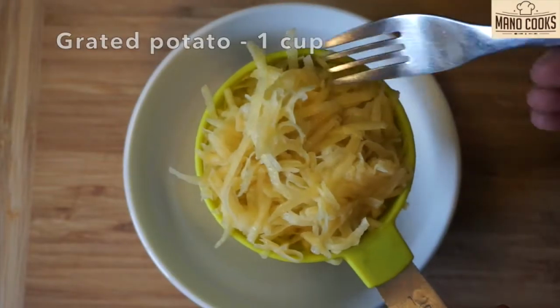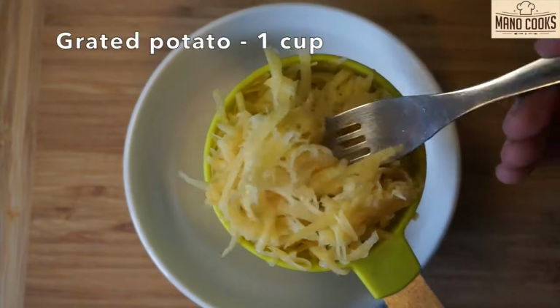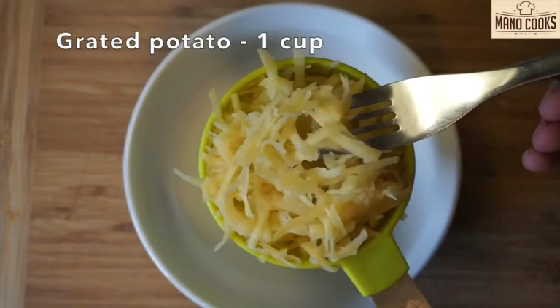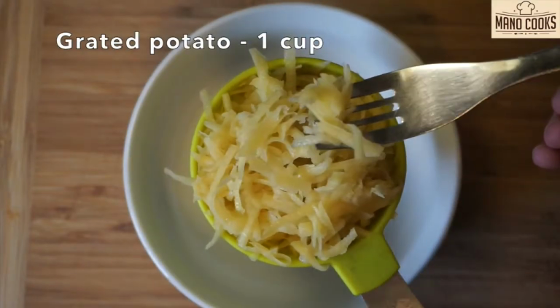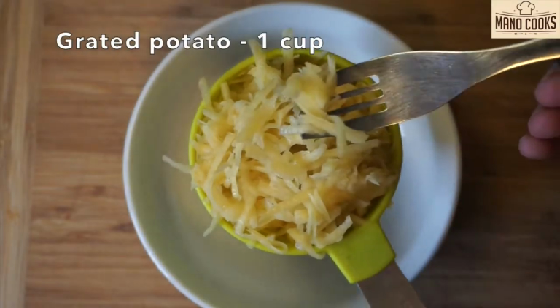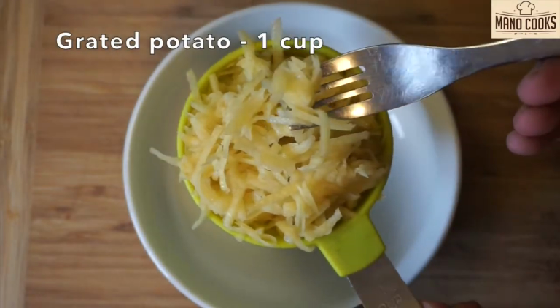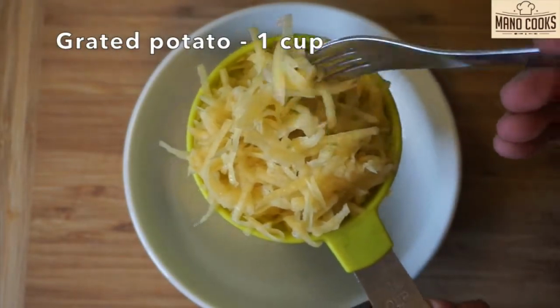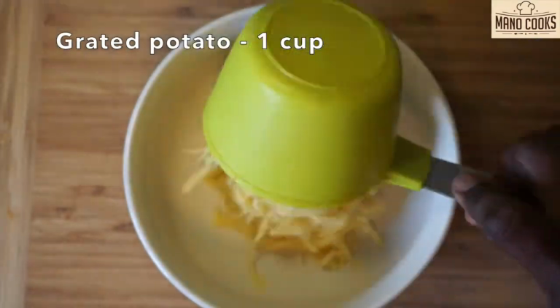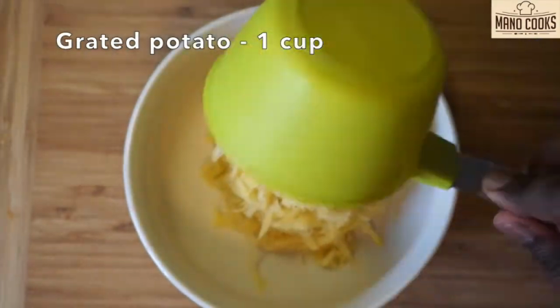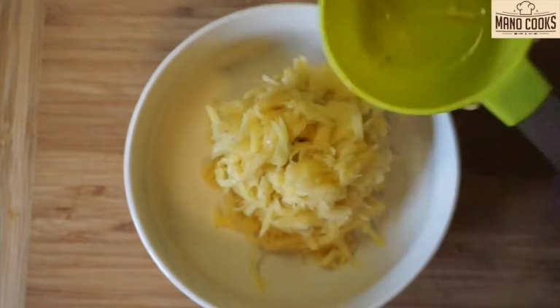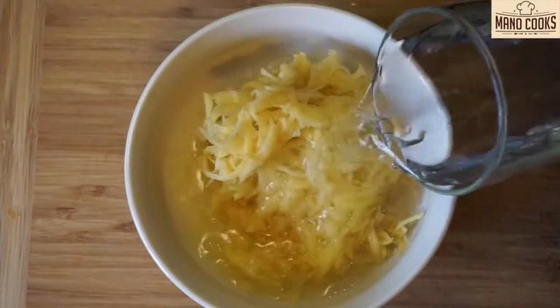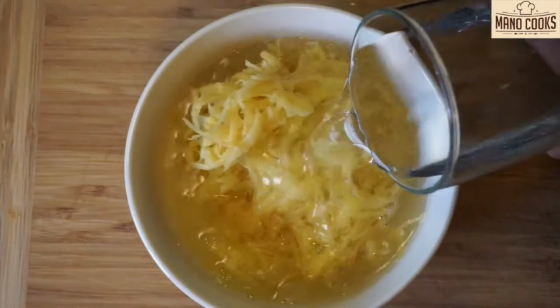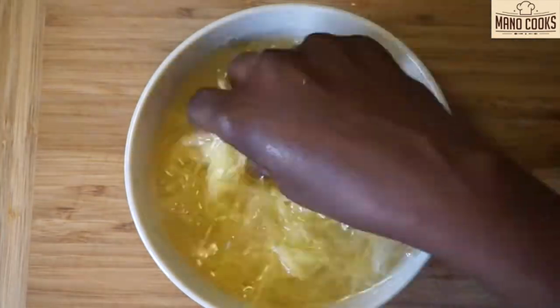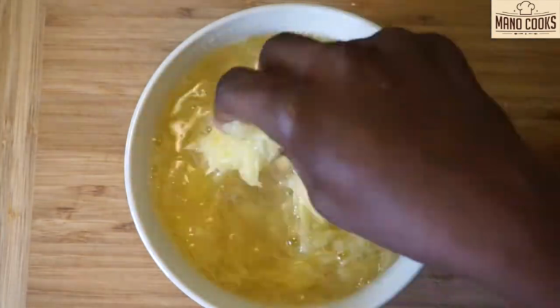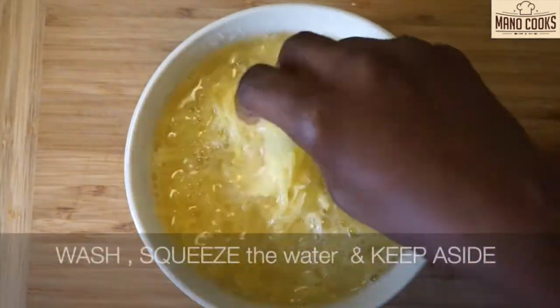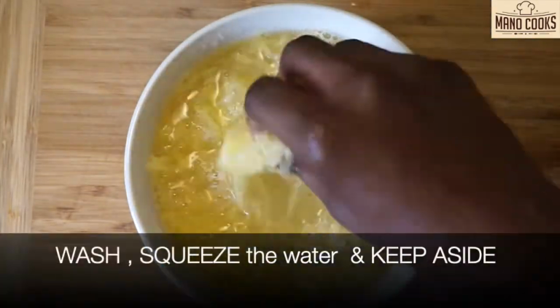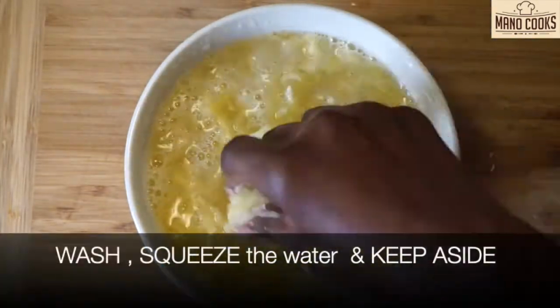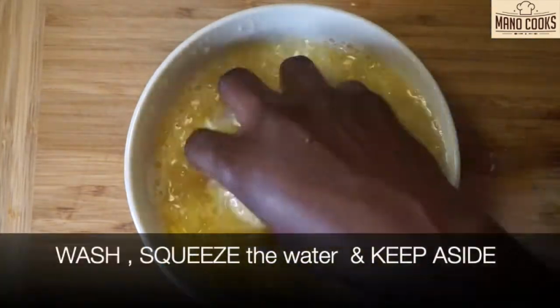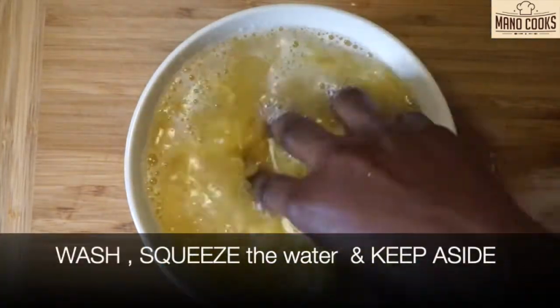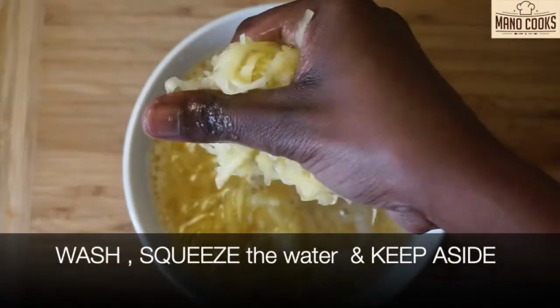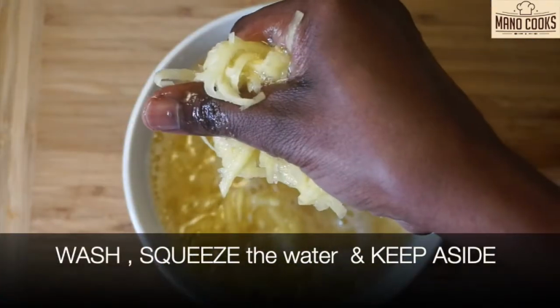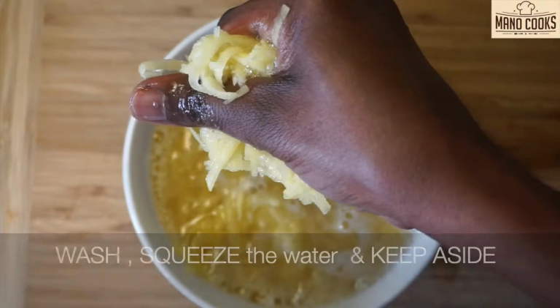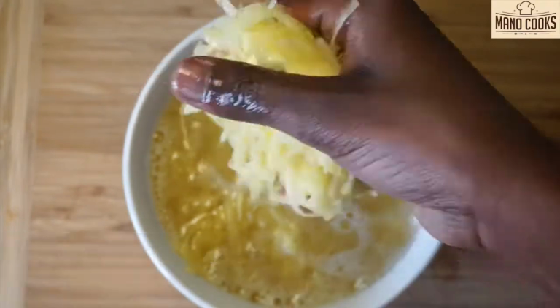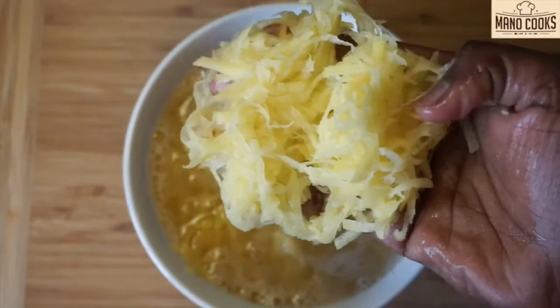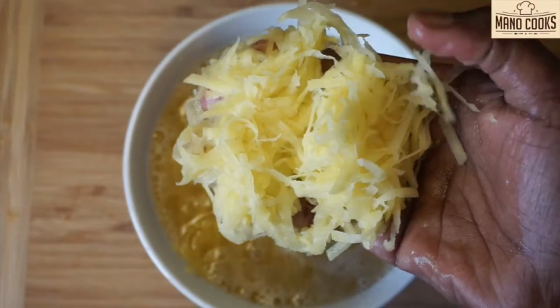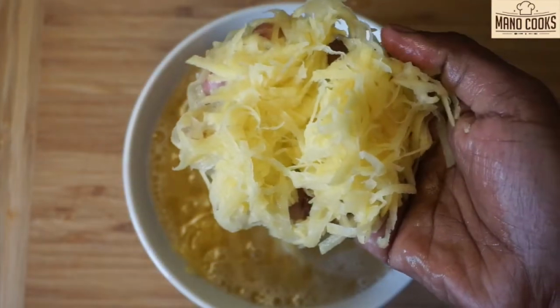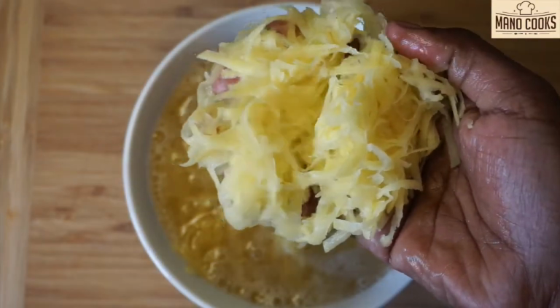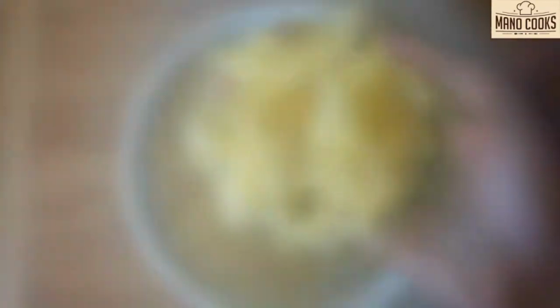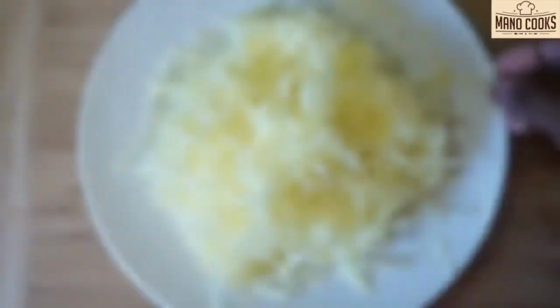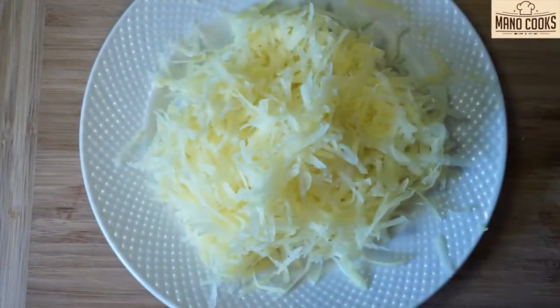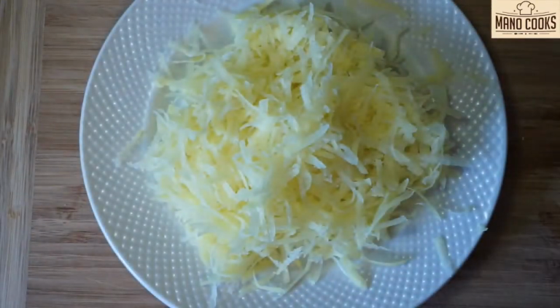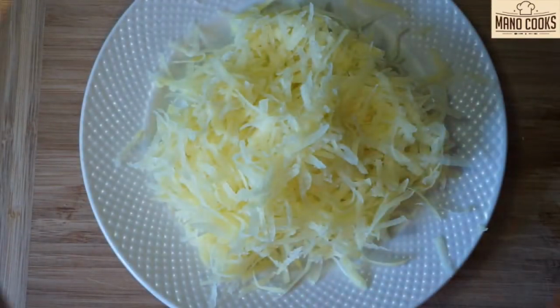Take a big bowl and add one cup grated potato. Grate the potato as big as you see in the video. Now let's add water and wash the potato well to get rid of all the starch. Then squeeze out all the water and take the potato in a plate as shown in the video.